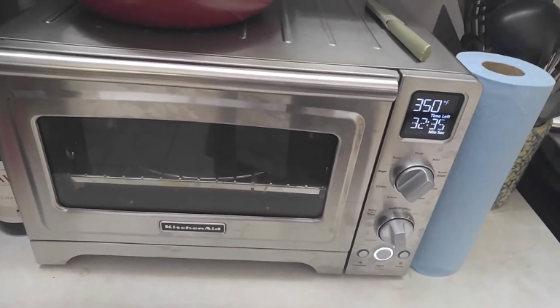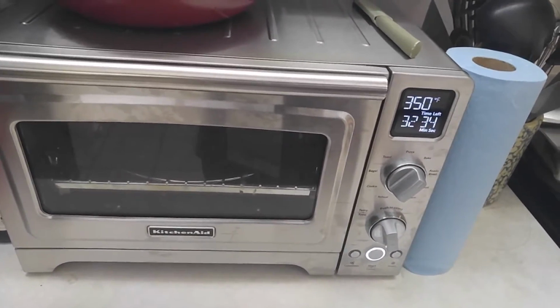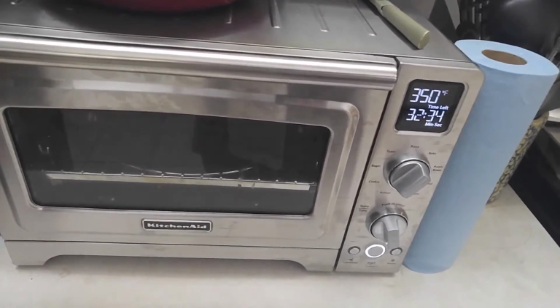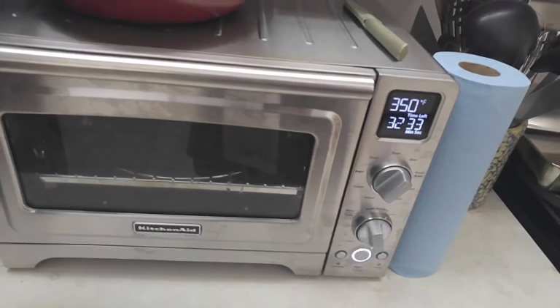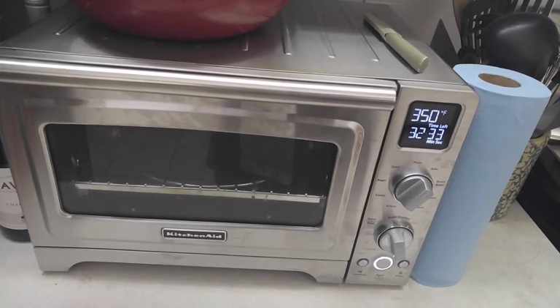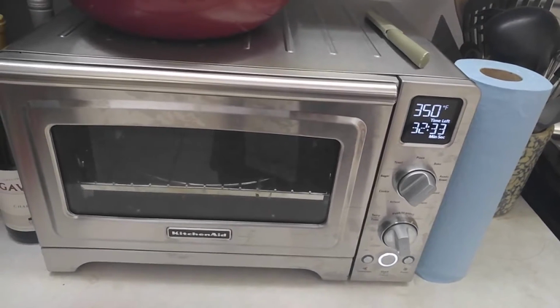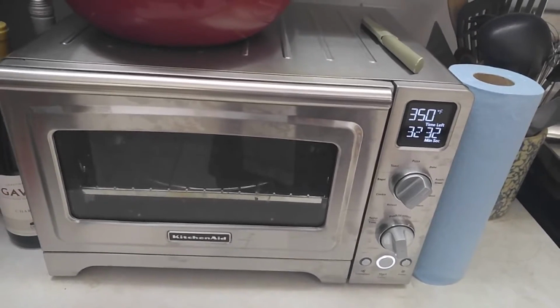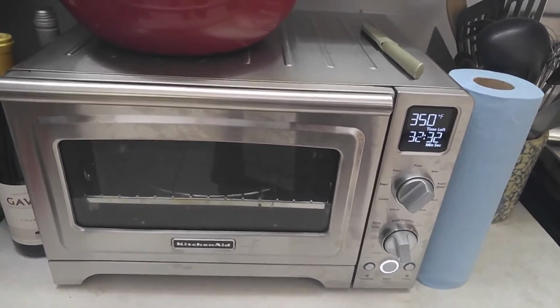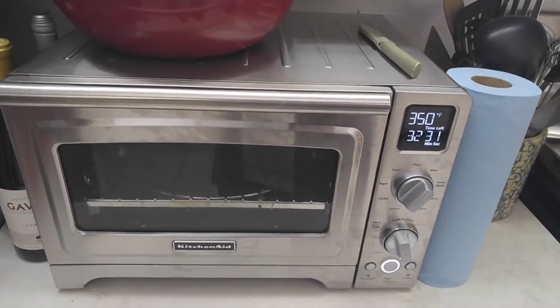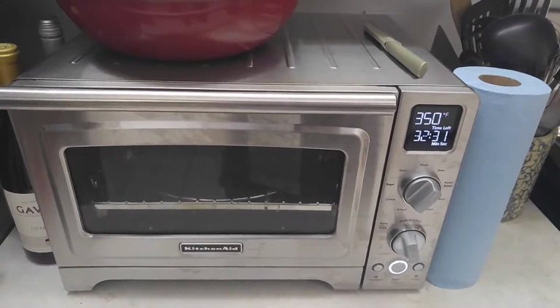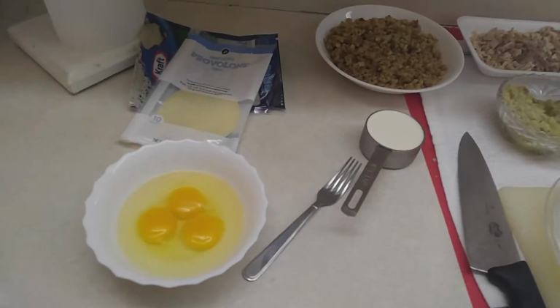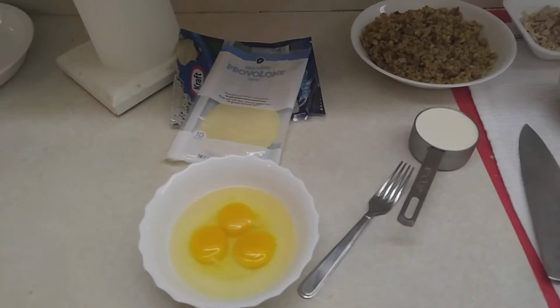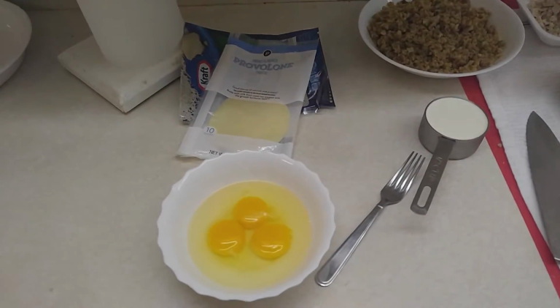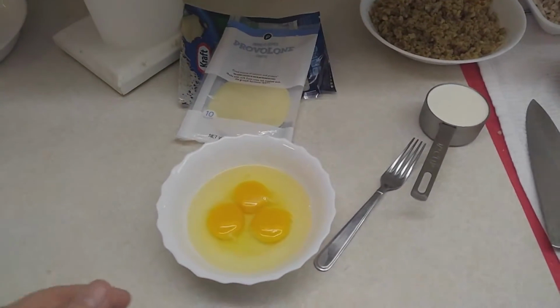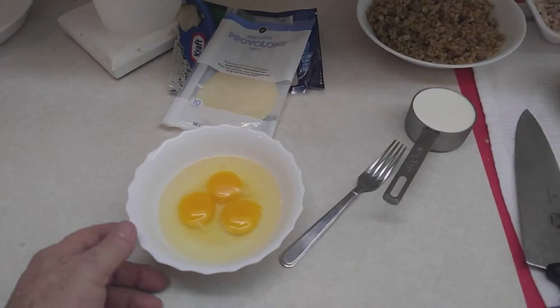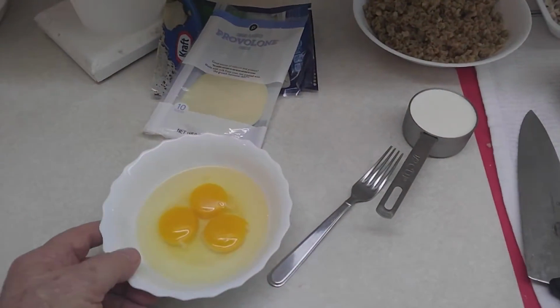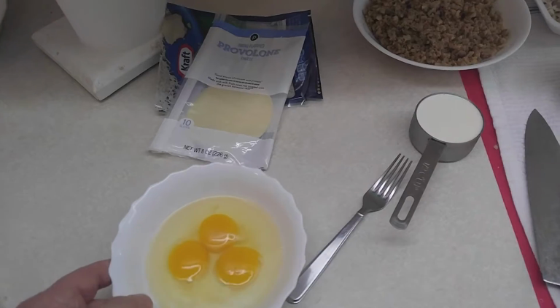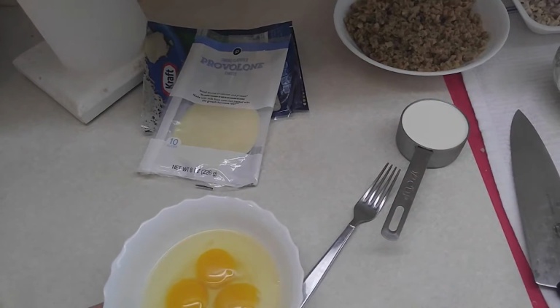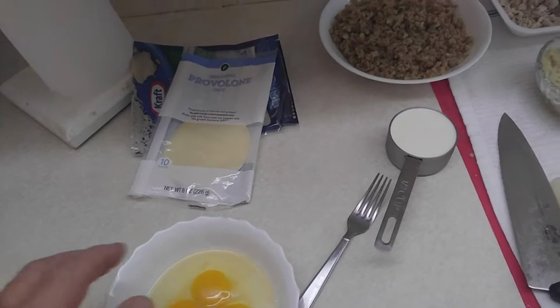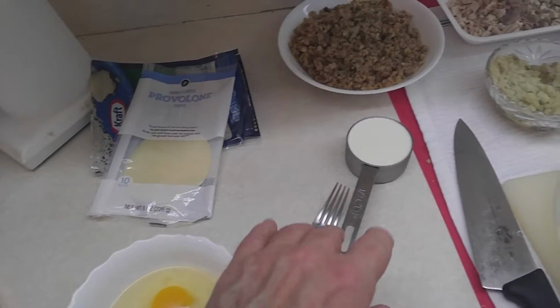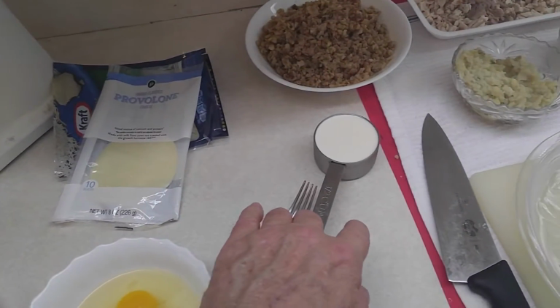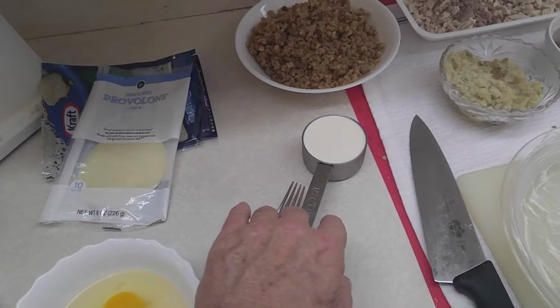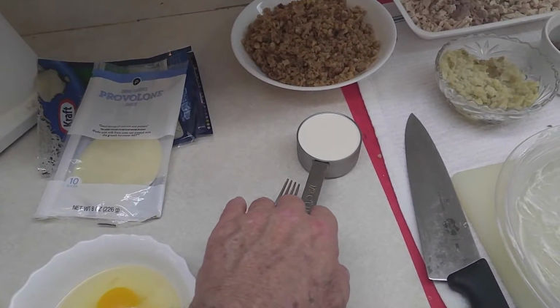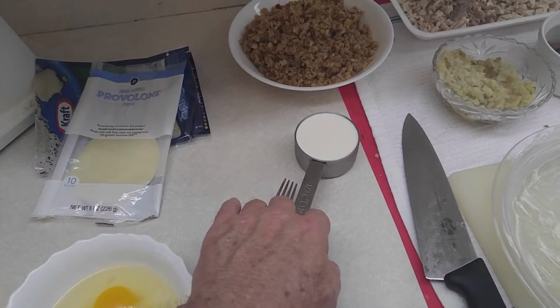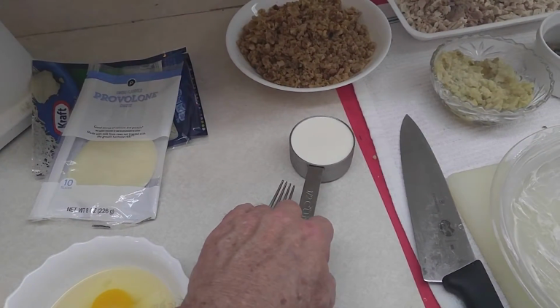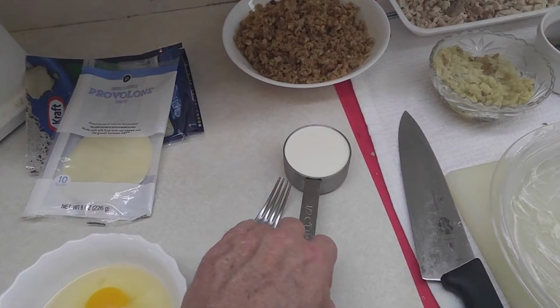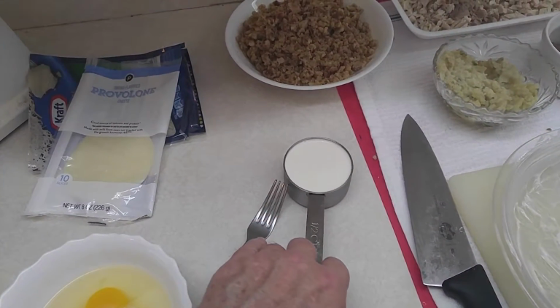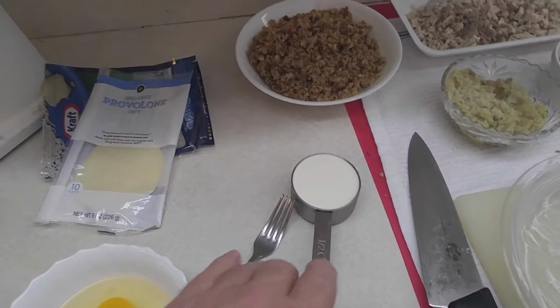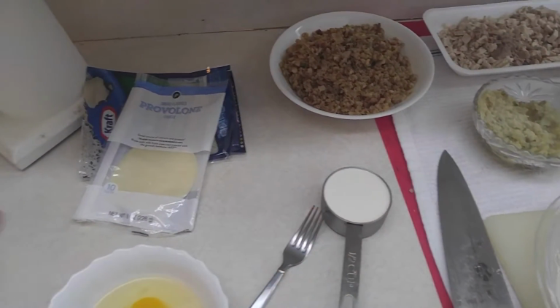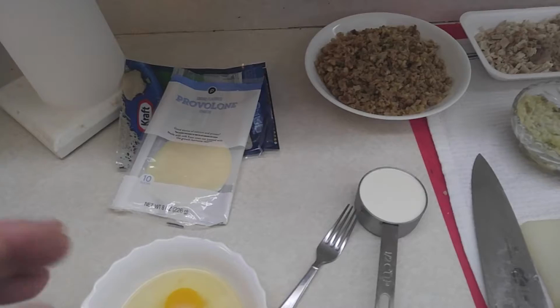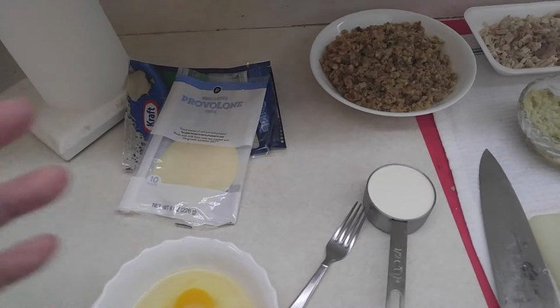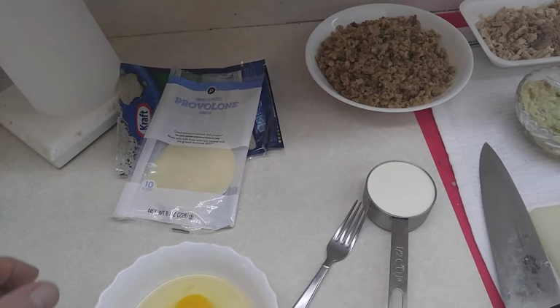I've got the oven preheated to 350 degrees. I'm using my small toaster oven. So here are our ingredients — we have three eggs I'm going to beat.